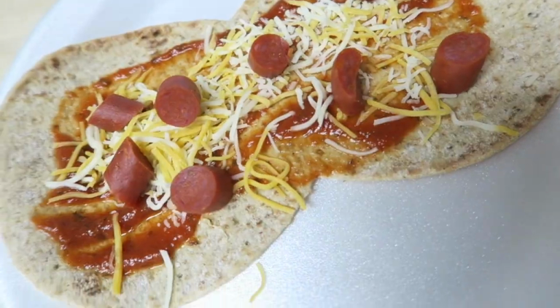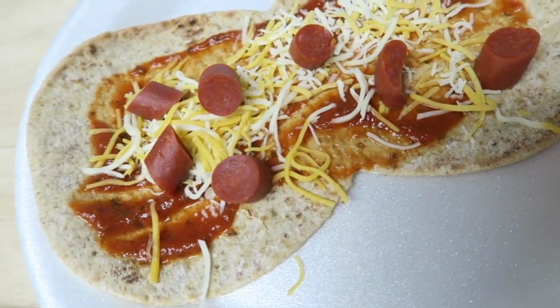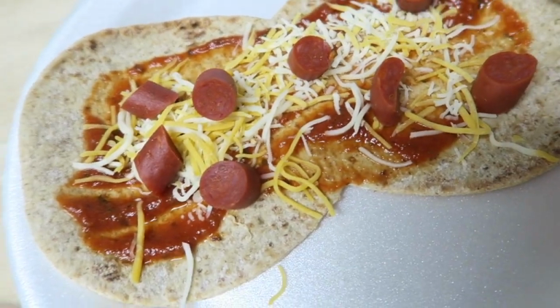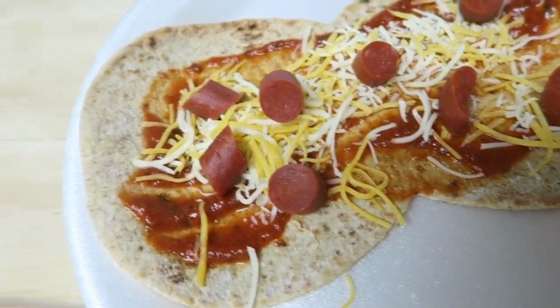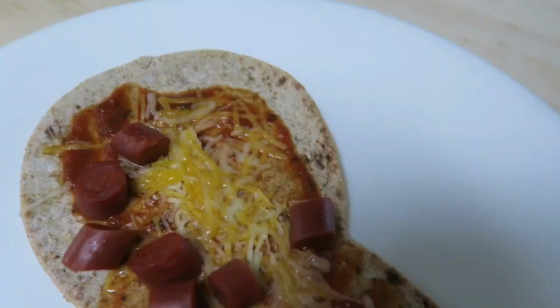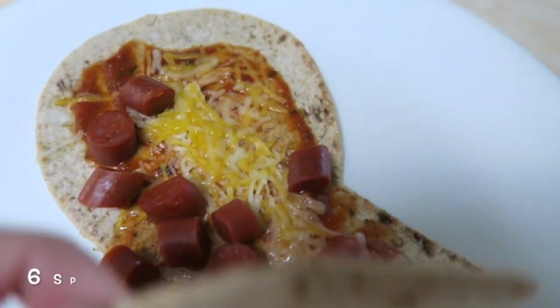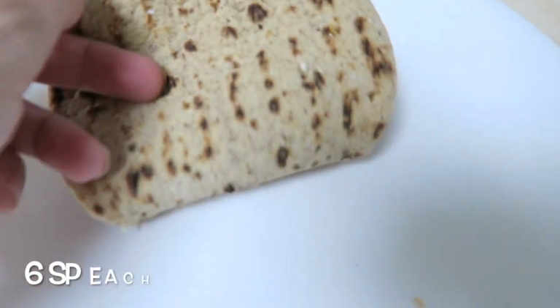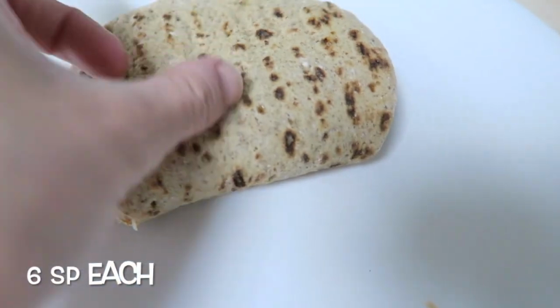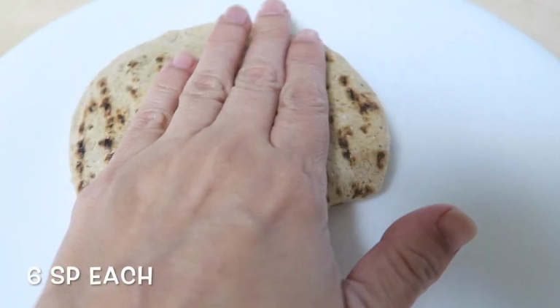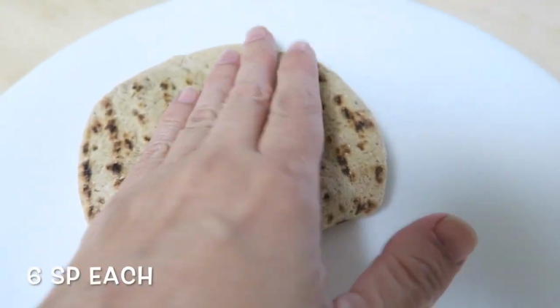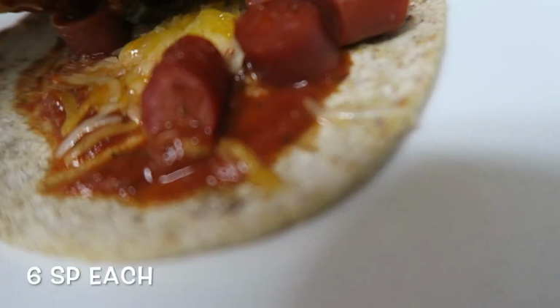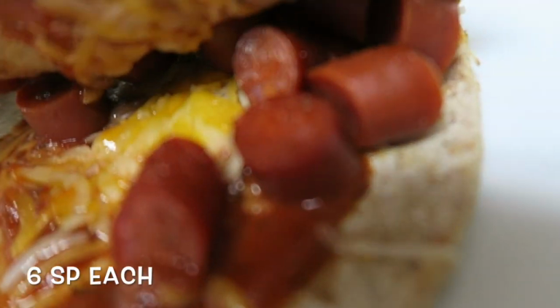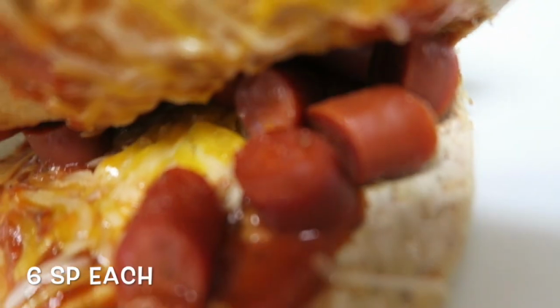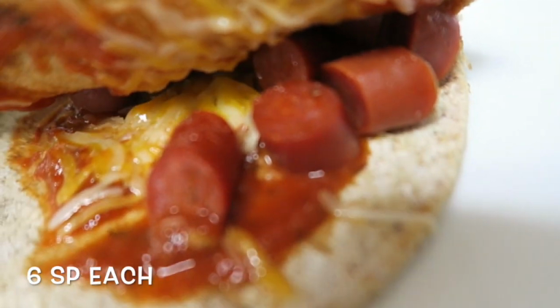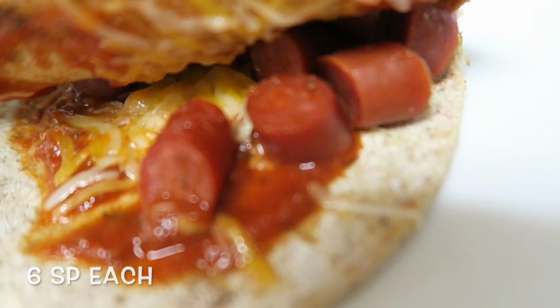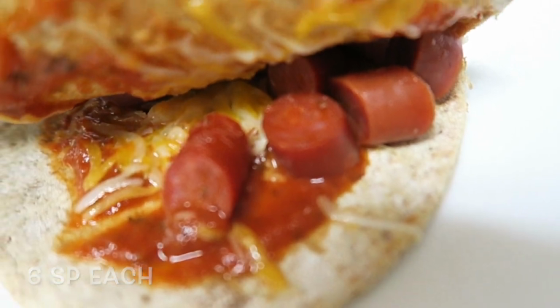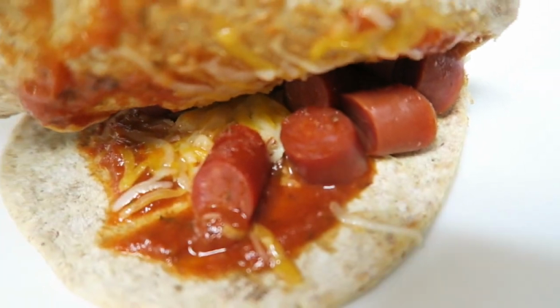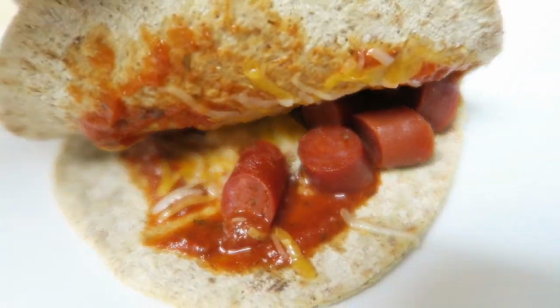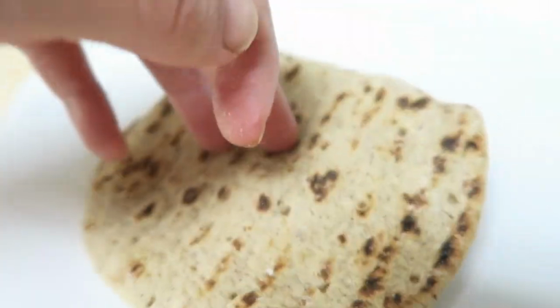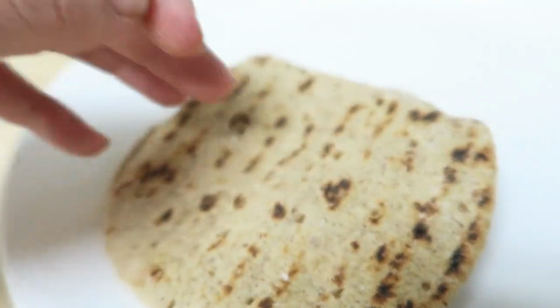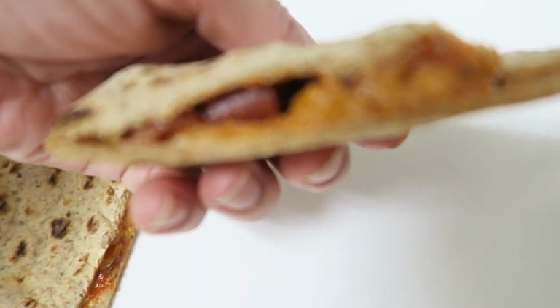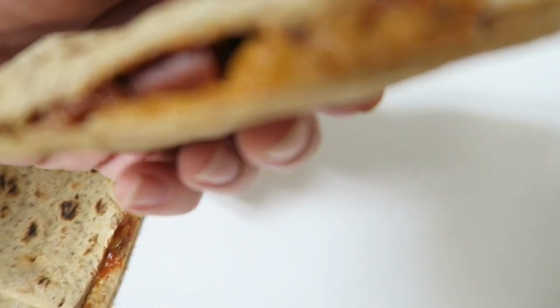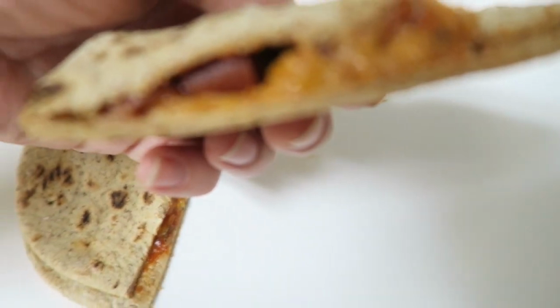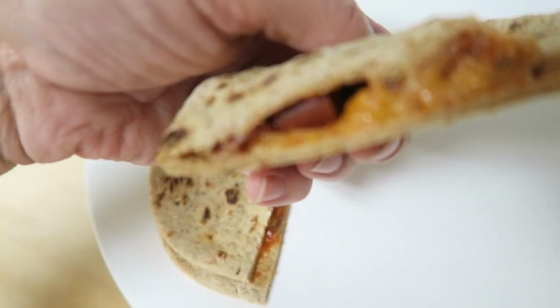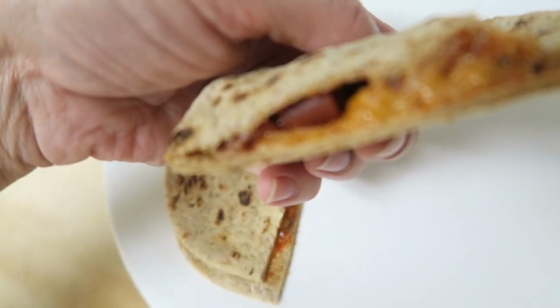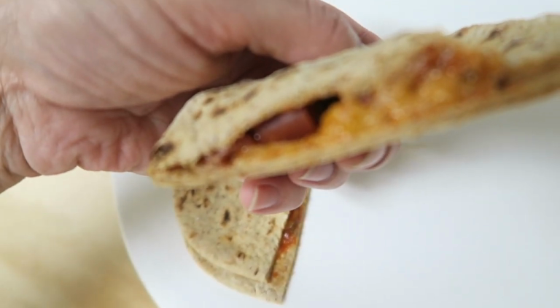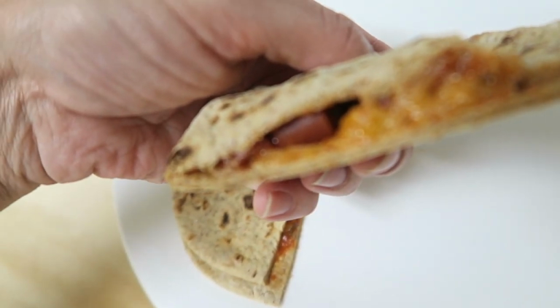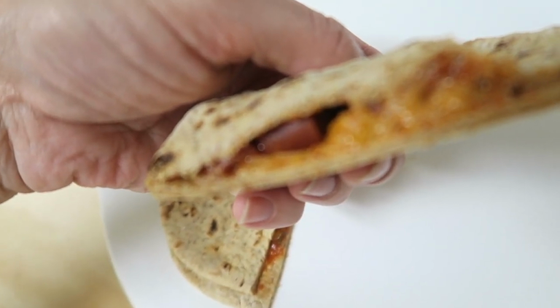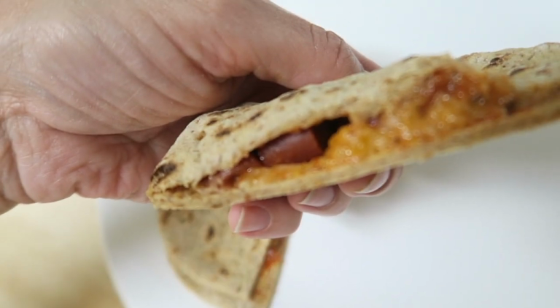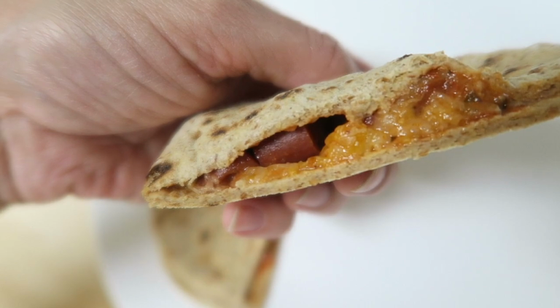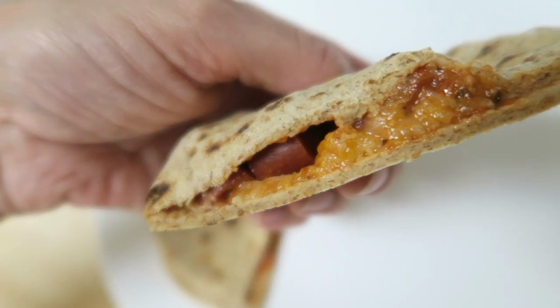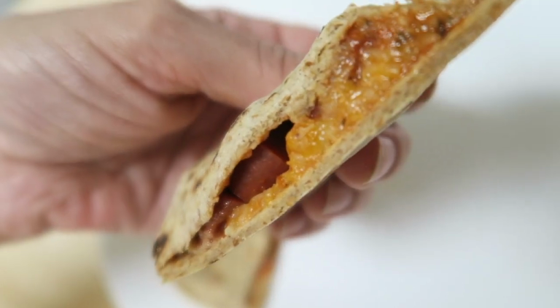So what I did was just make a little mini pizza, put it in the toaster oven, and there you go. It was so good — I ended up having two of these.